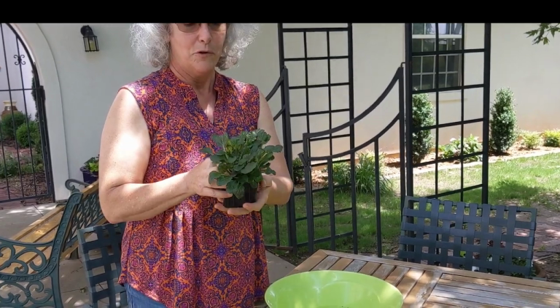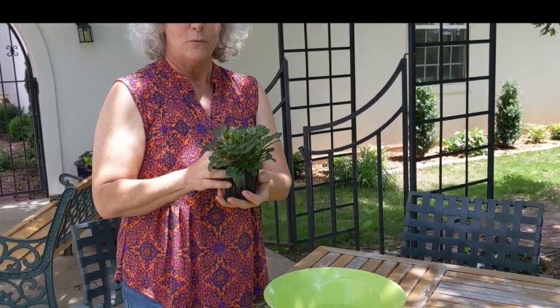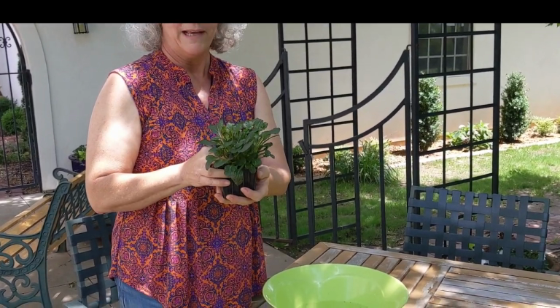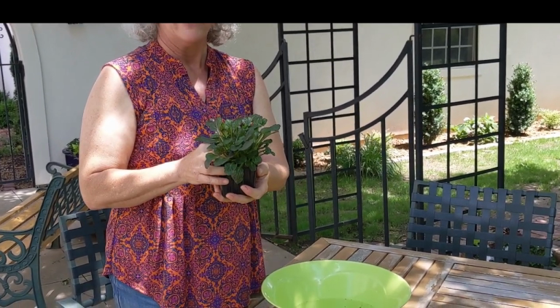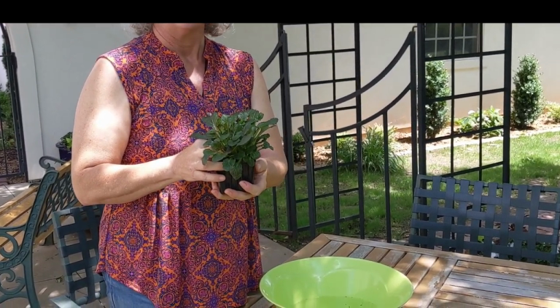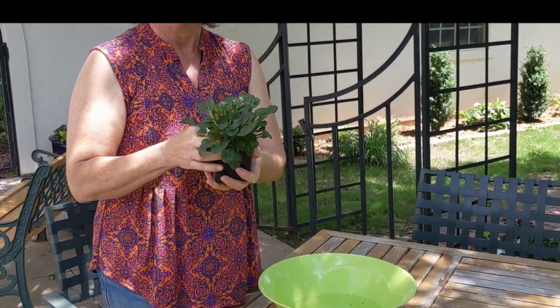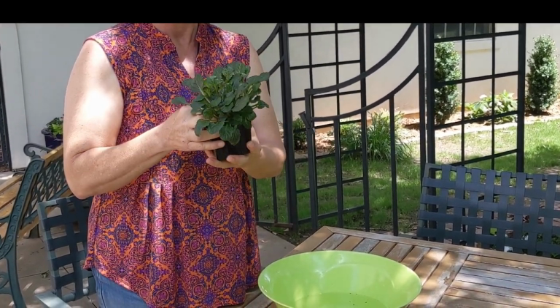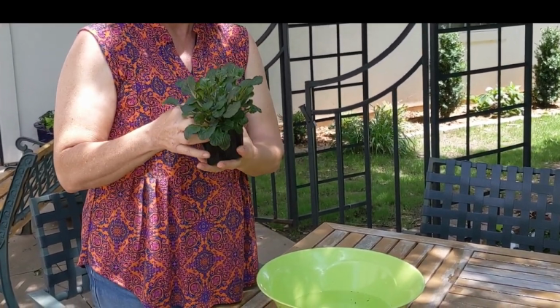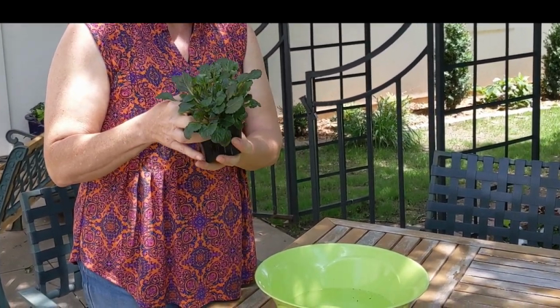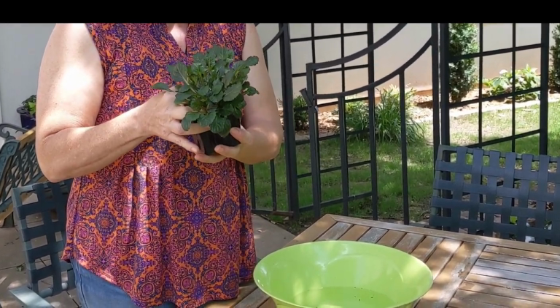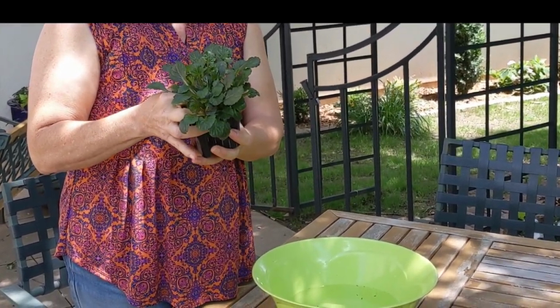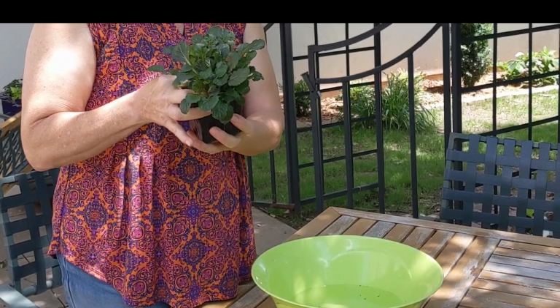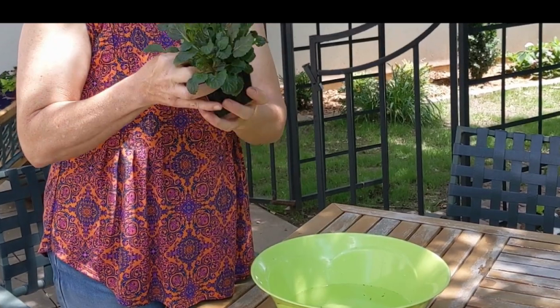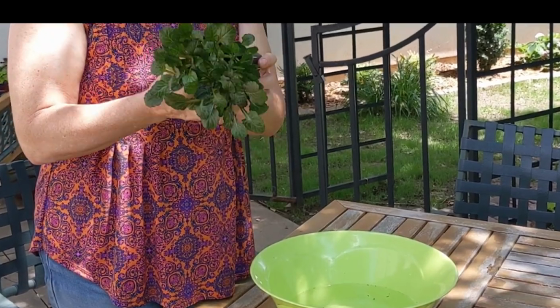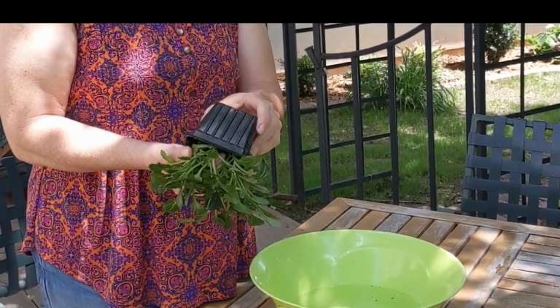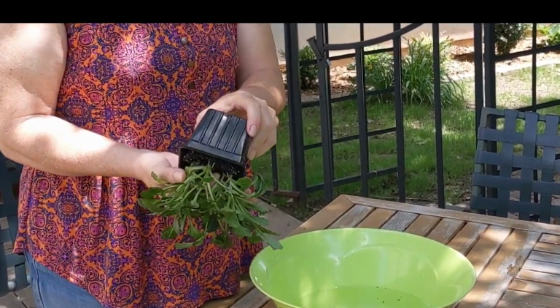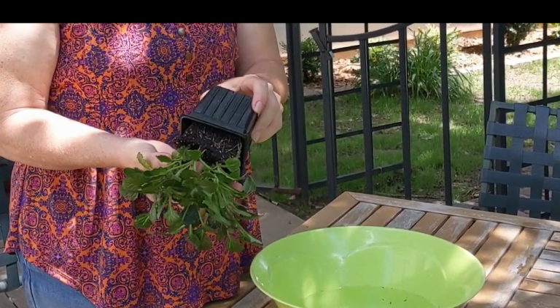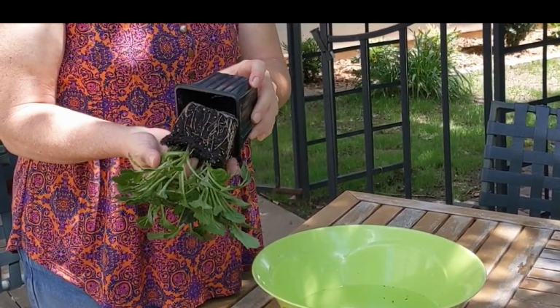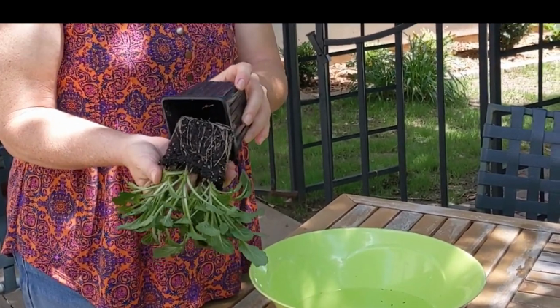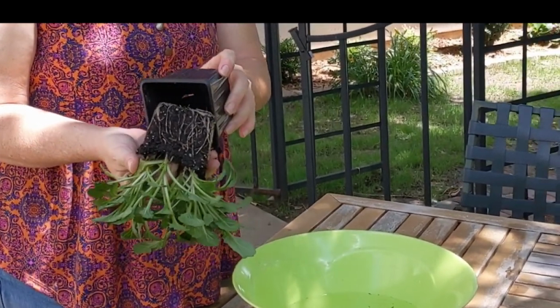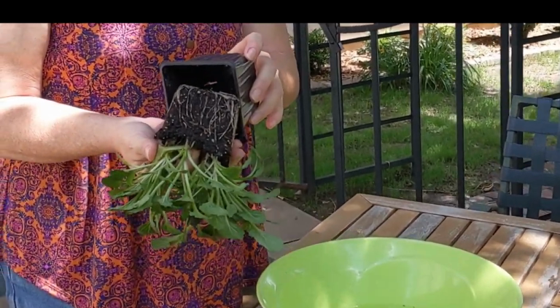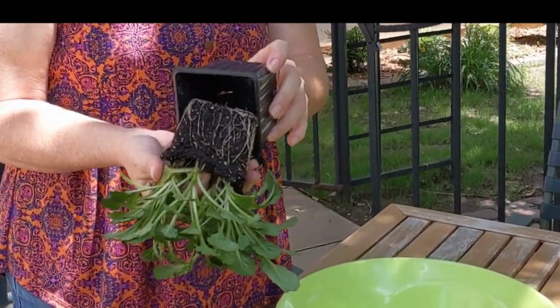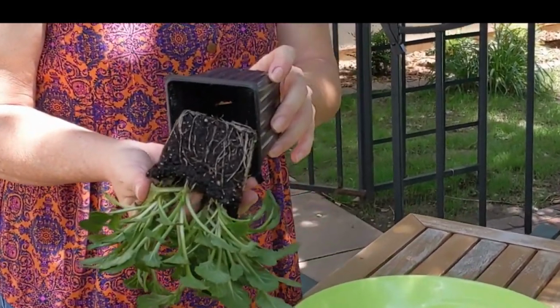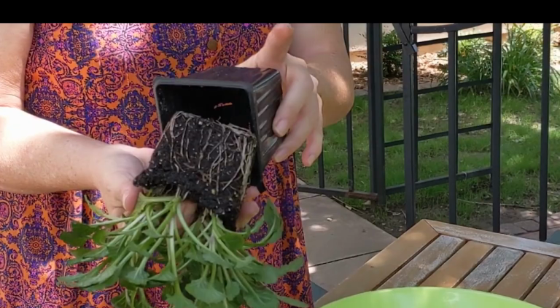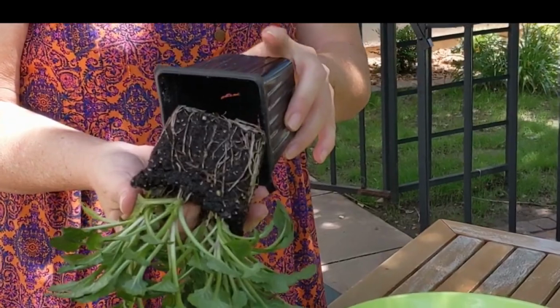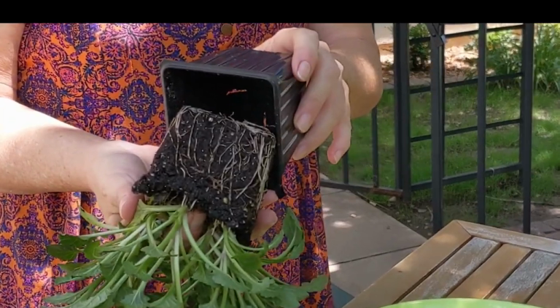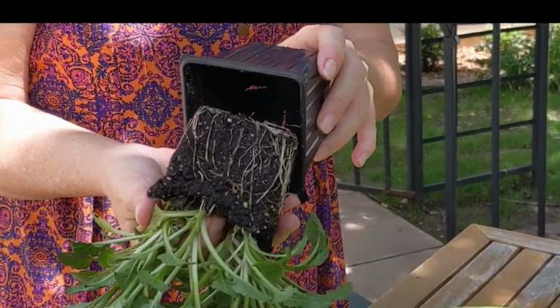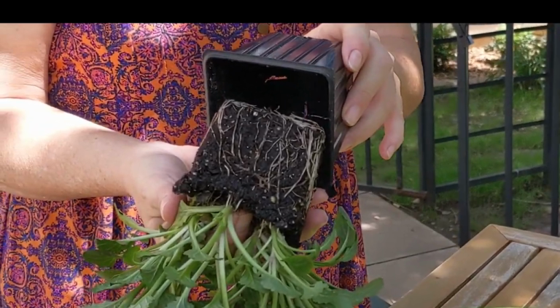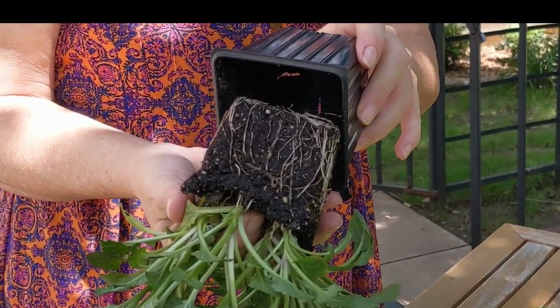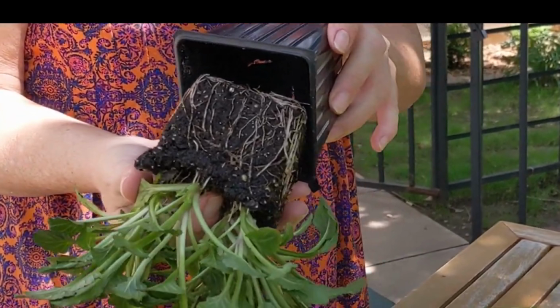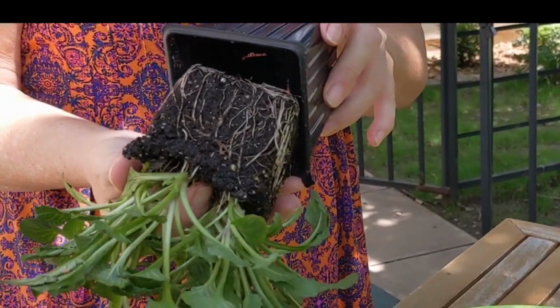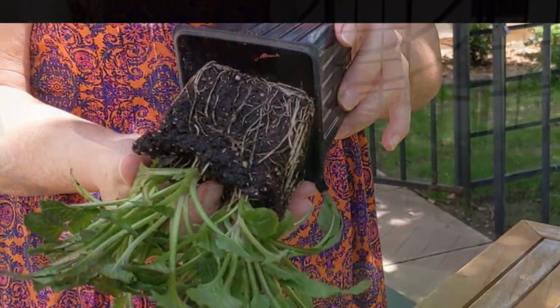I purchased this one plant at a garden center. Before I bought it, I turned it over and made sure it had good healthy roots. The roots should be a light whitish color, and they are. So this is a good, healthy plant.